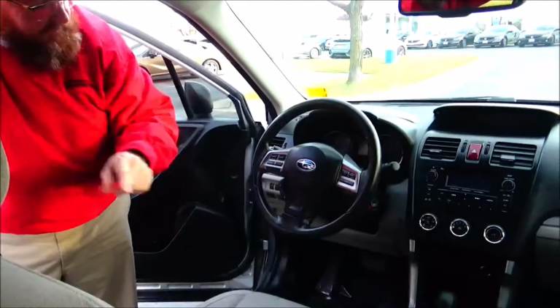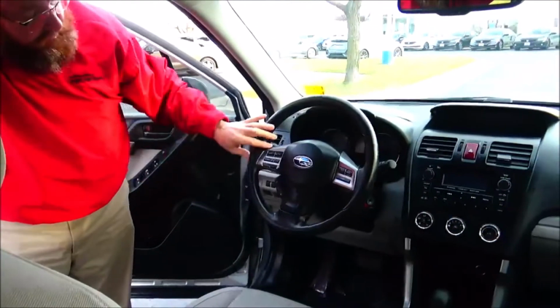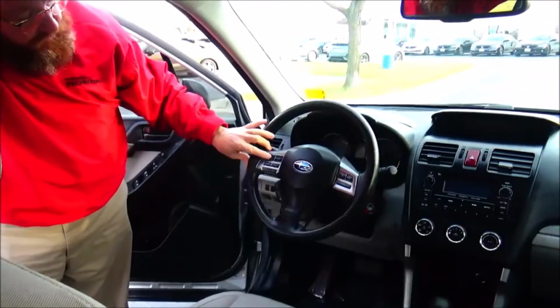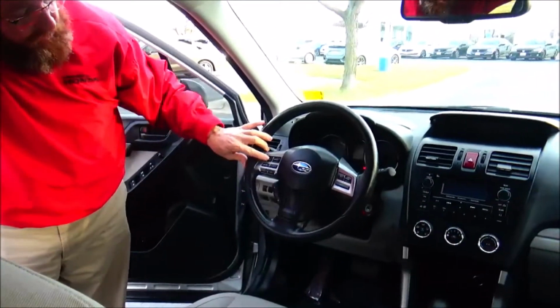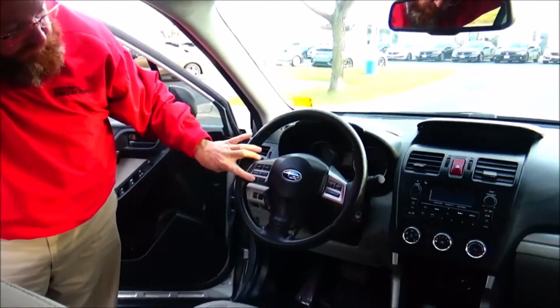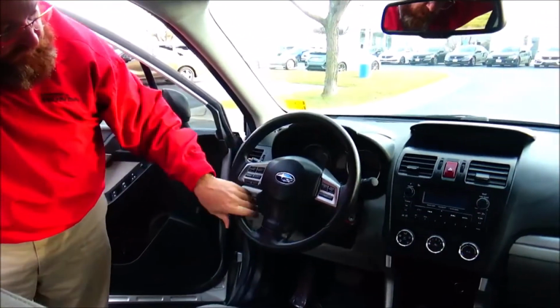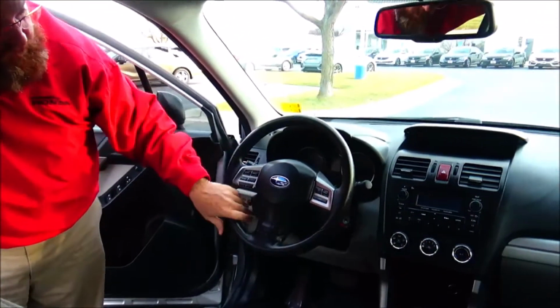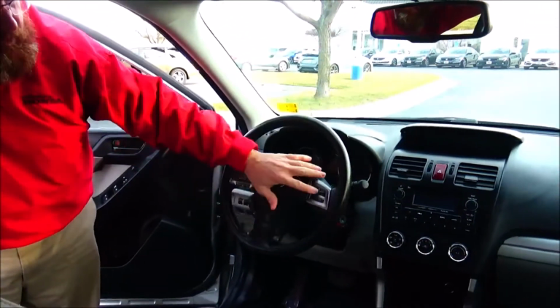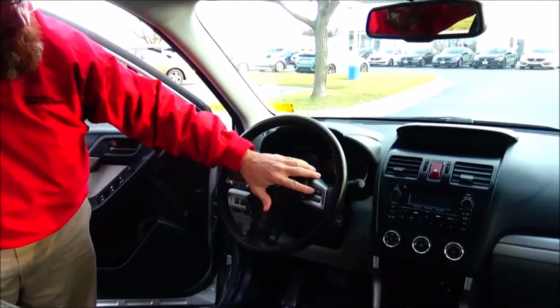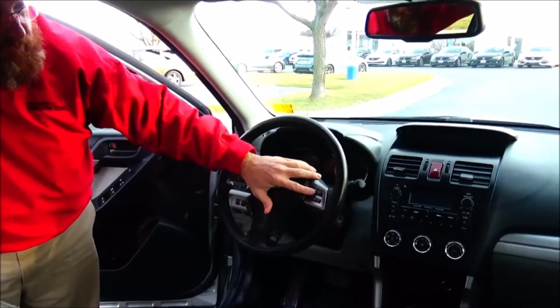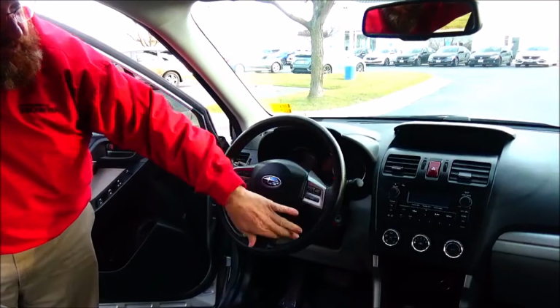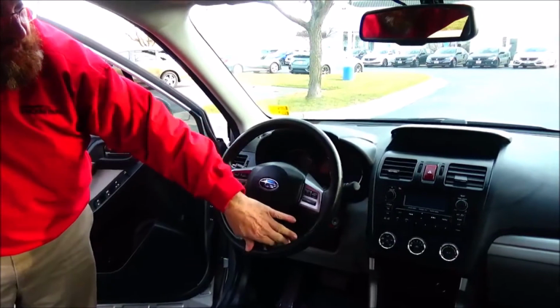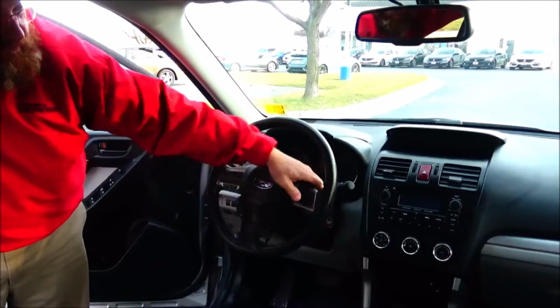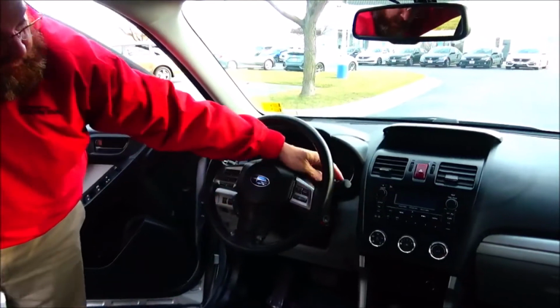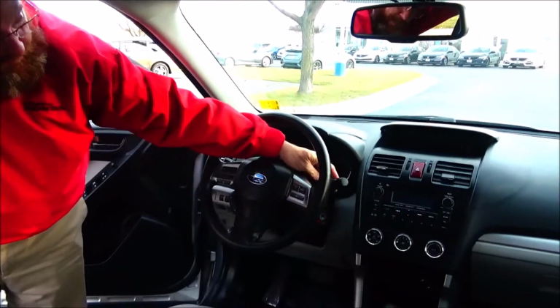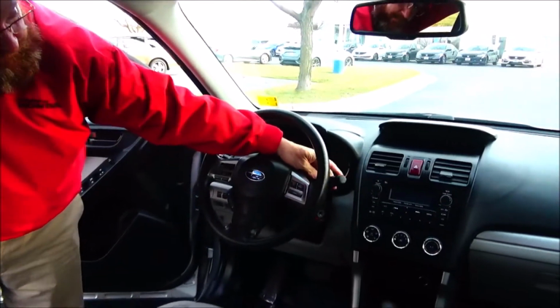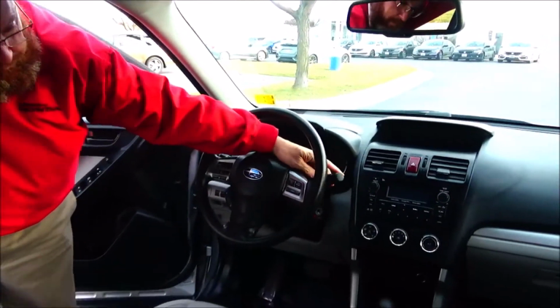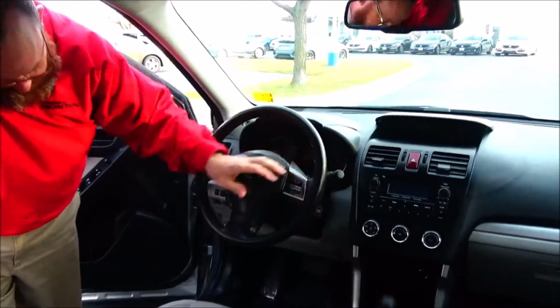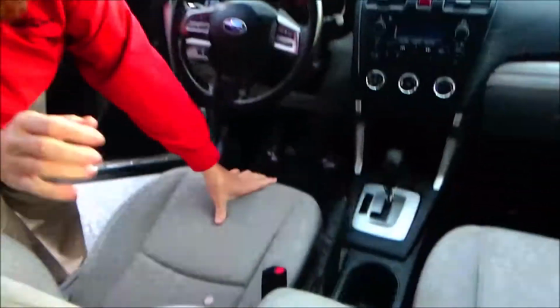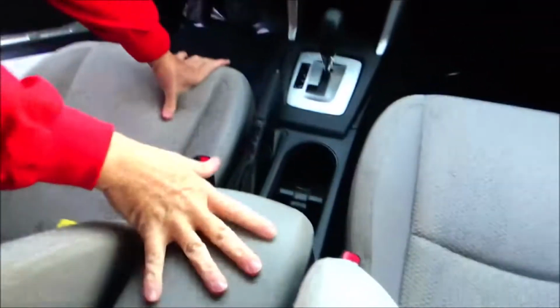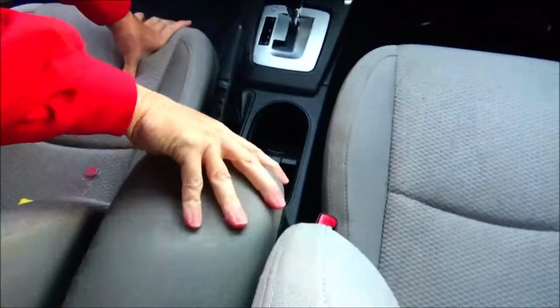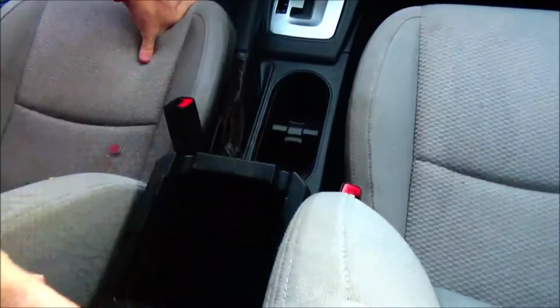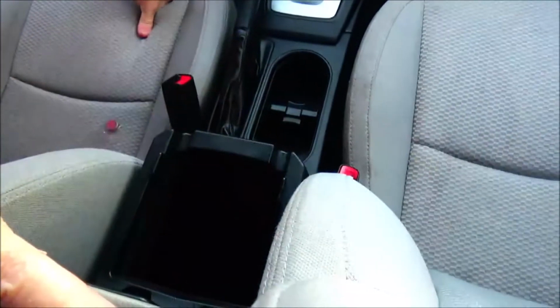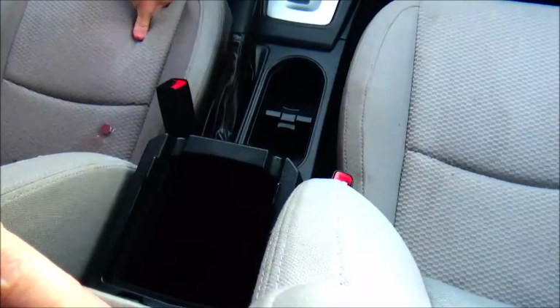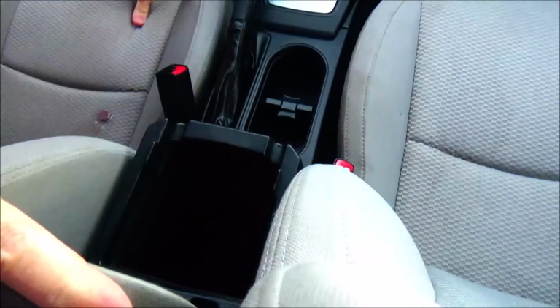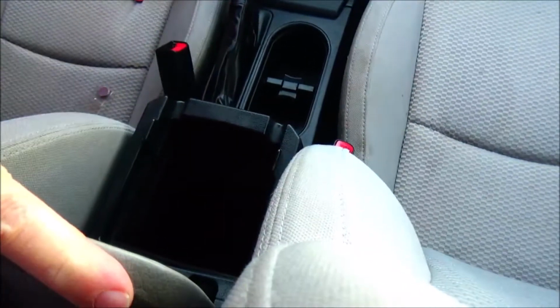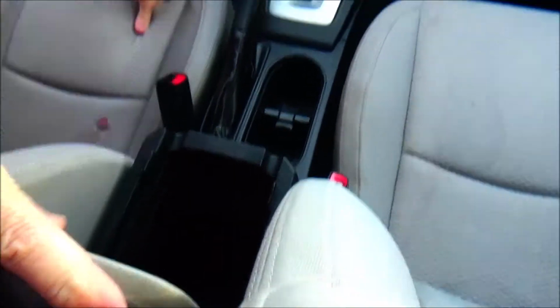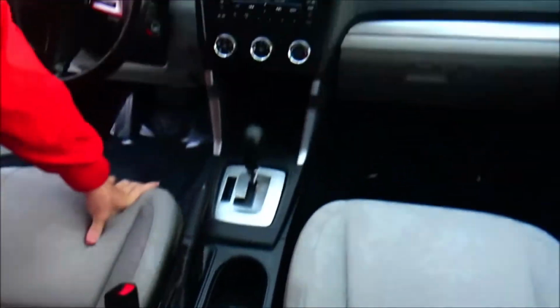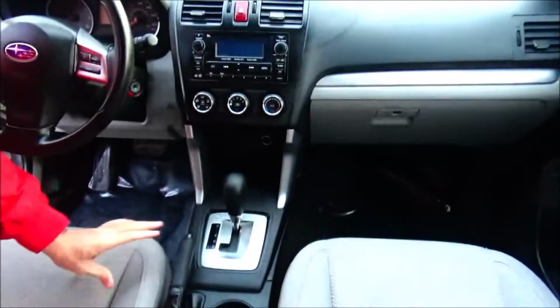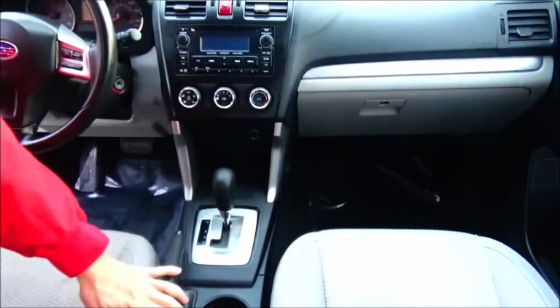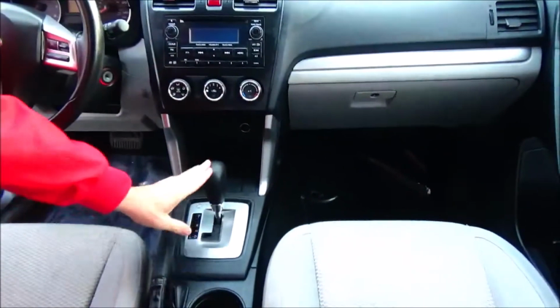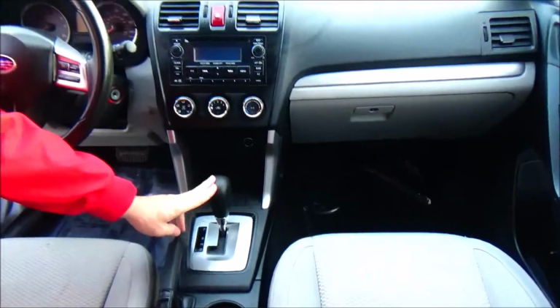Fingertip control for your radio, Bluetooth, information display, cruise control, tilt steering, intermittent wiper for the front, wiper control for the back, armrest with storage, USB auxiliary and power outlet, cupholders, and automatic transmission.